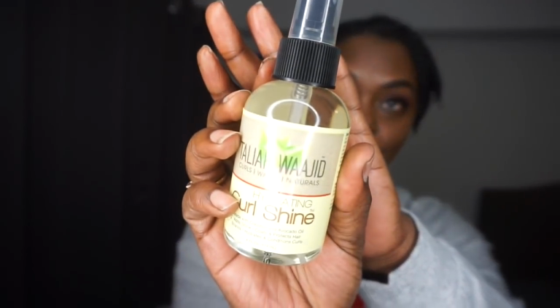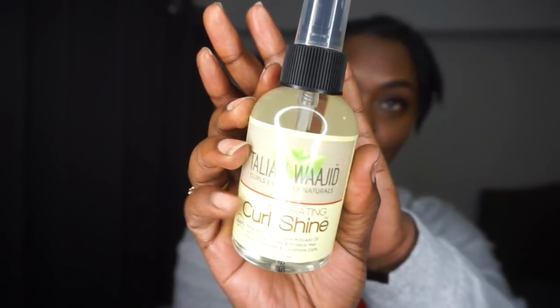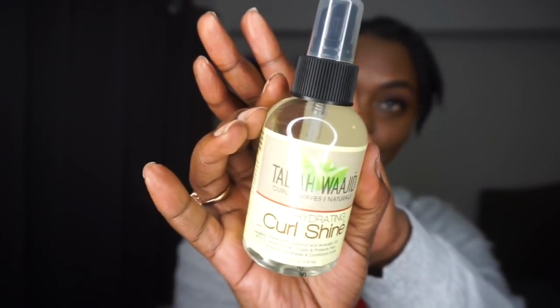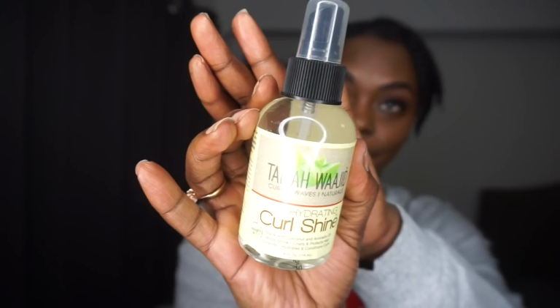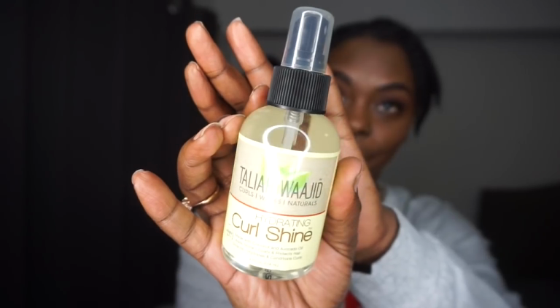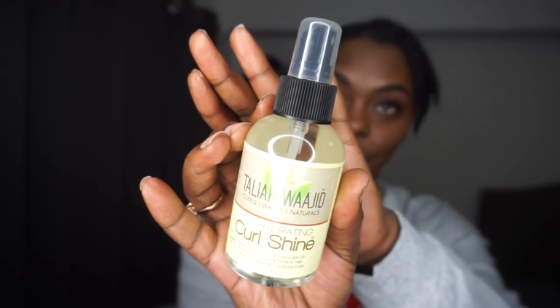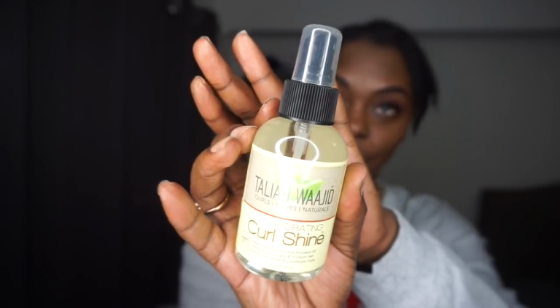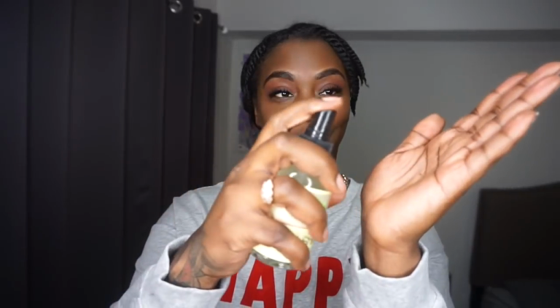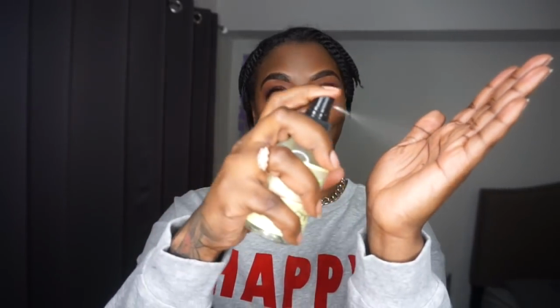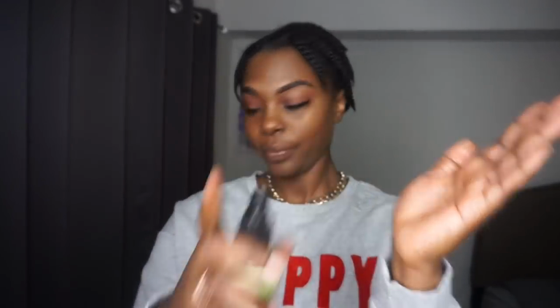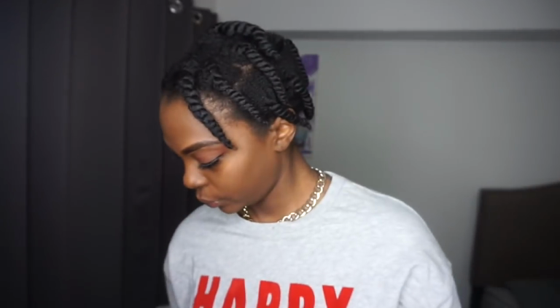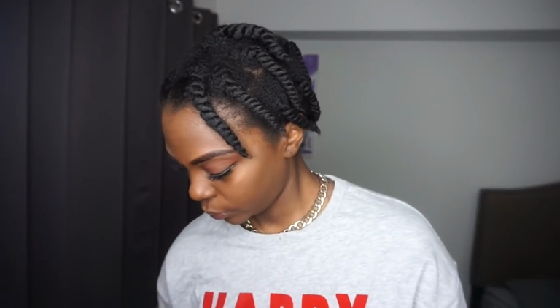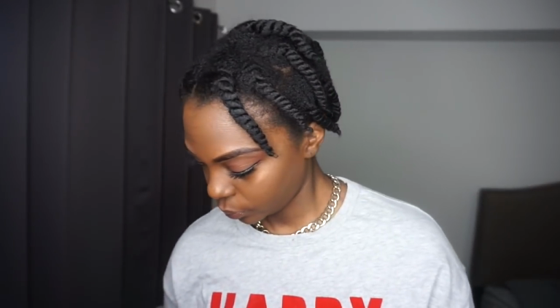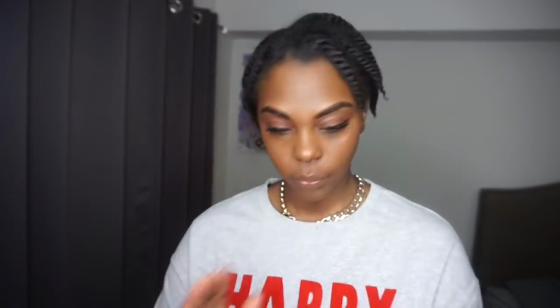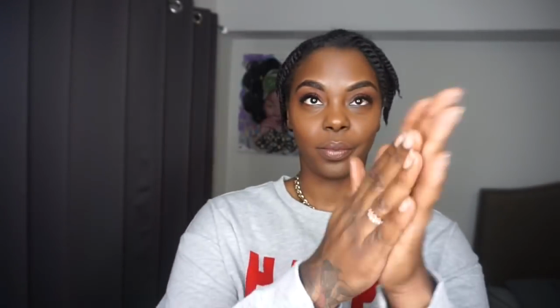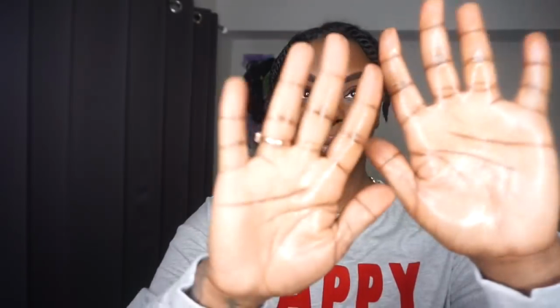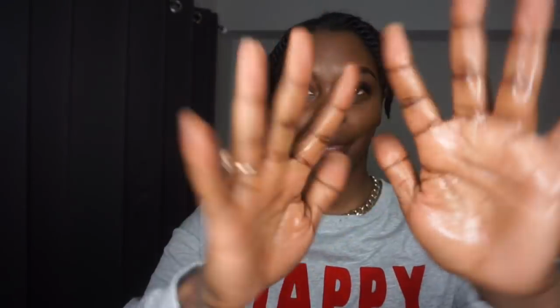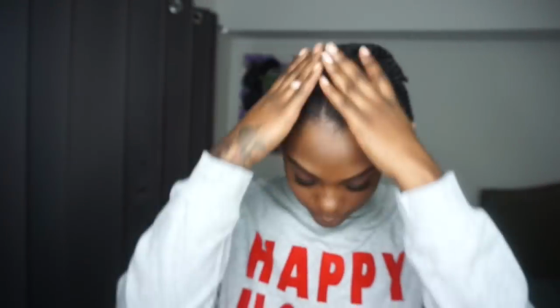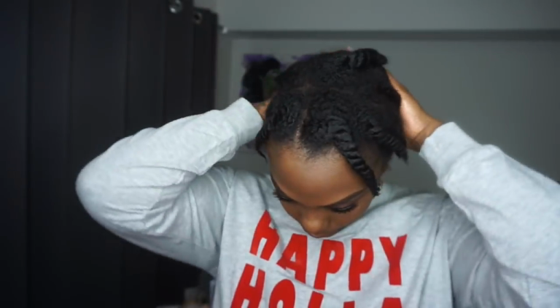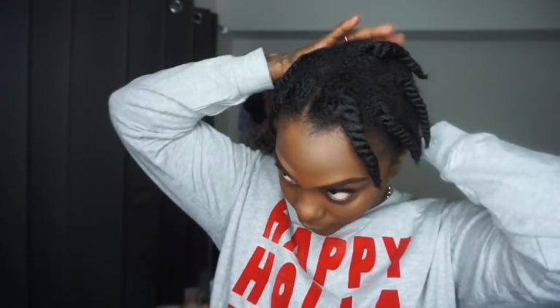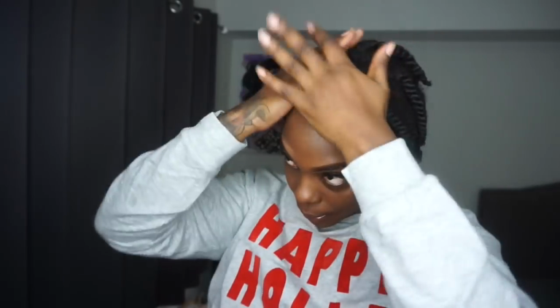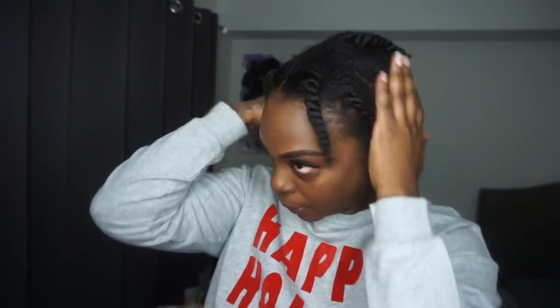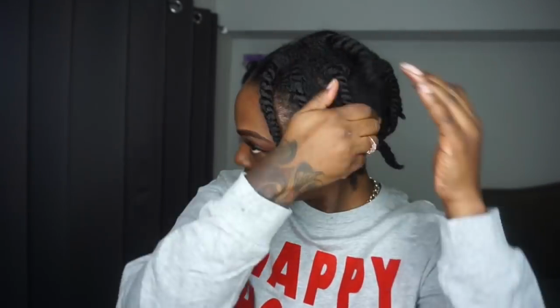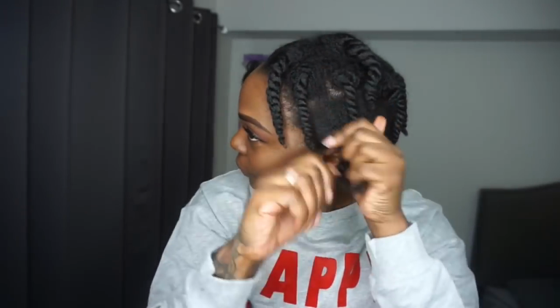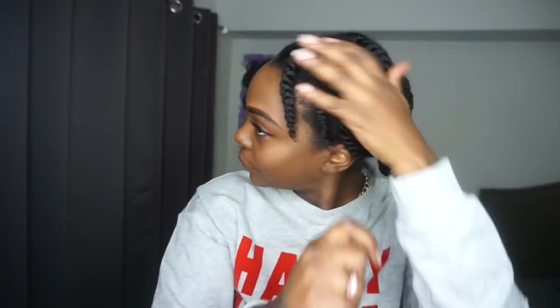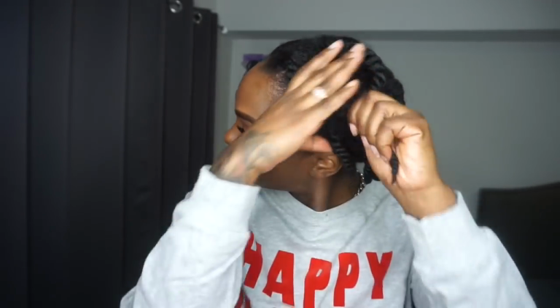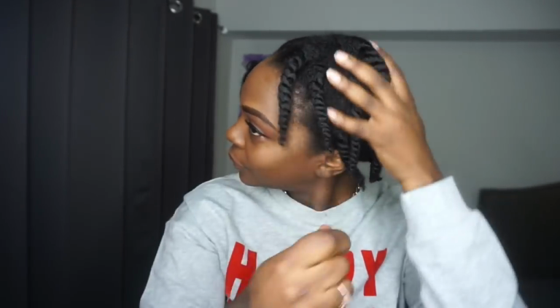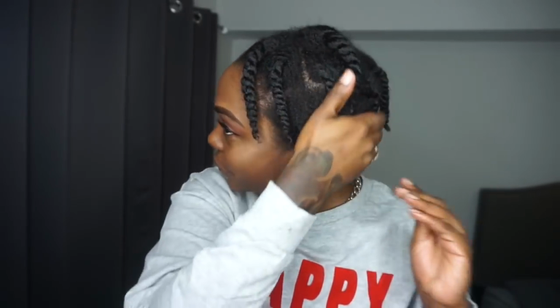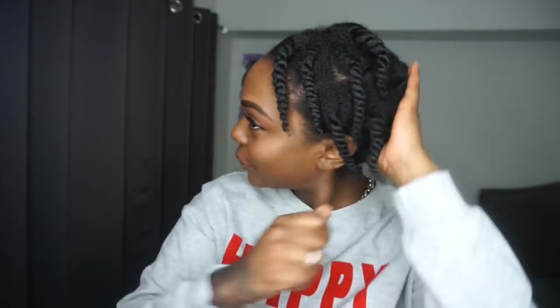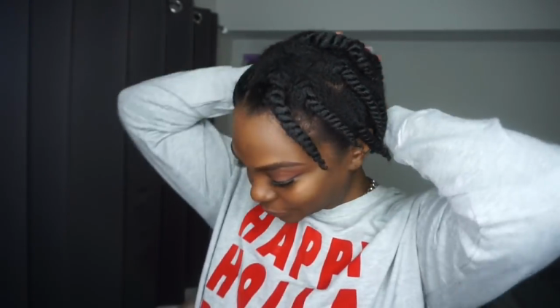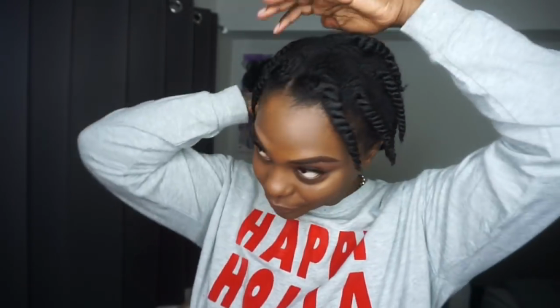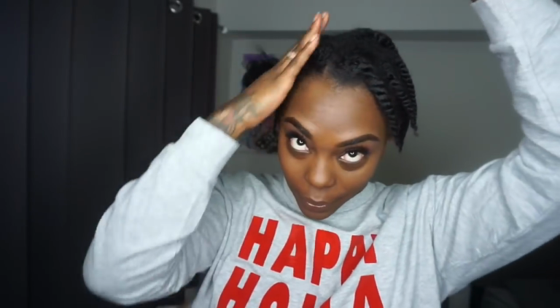I'm going to add a curl shine, but you can add oil to your hands. The oil basically helps with alleviating frizz while you're taking your hair down.